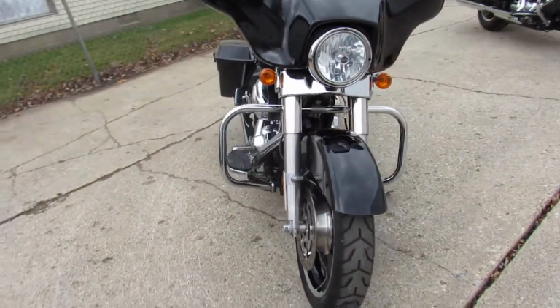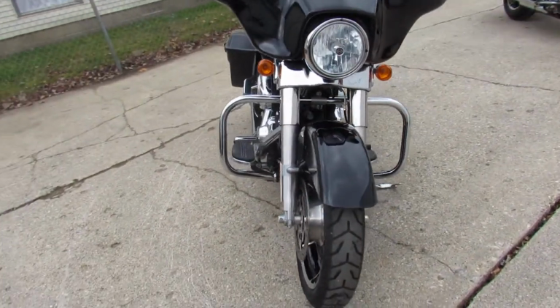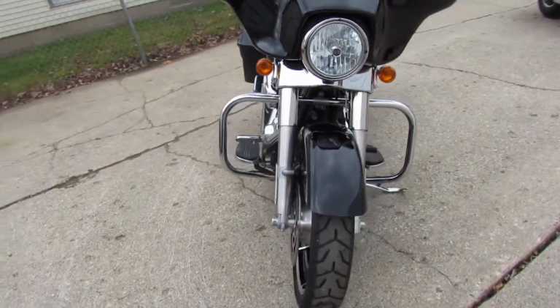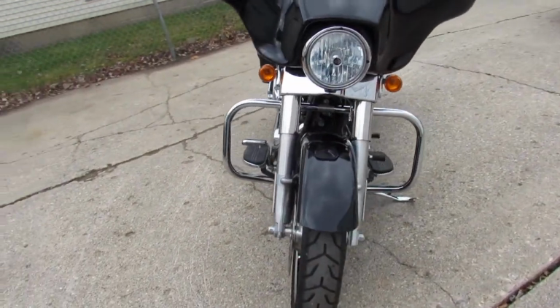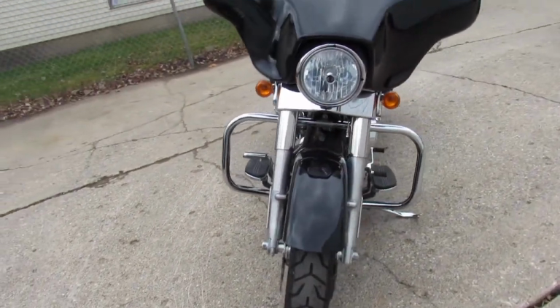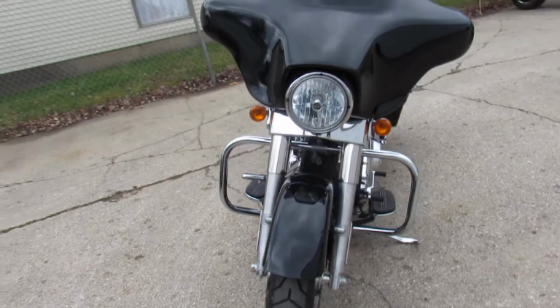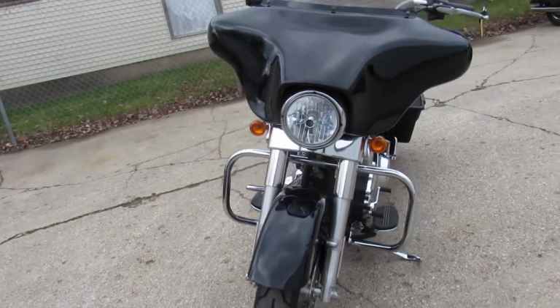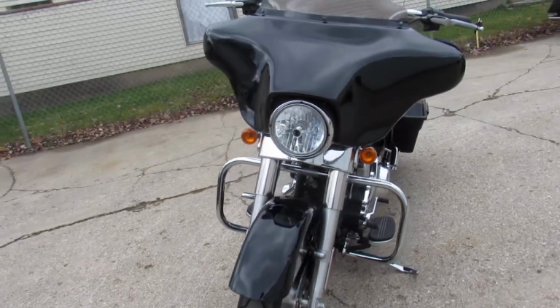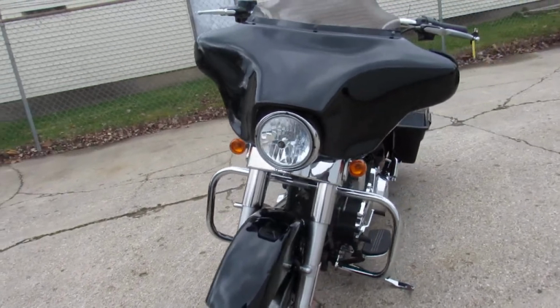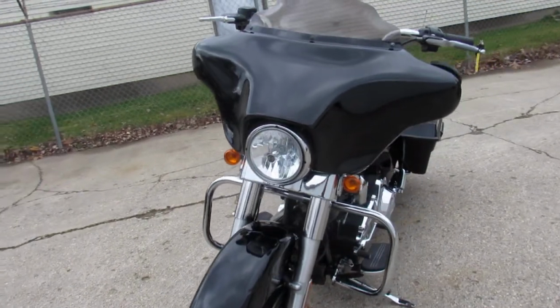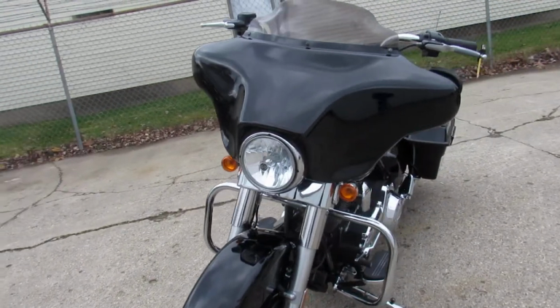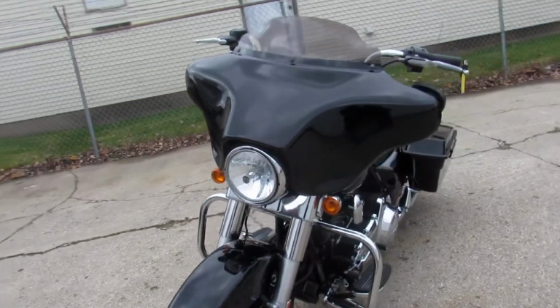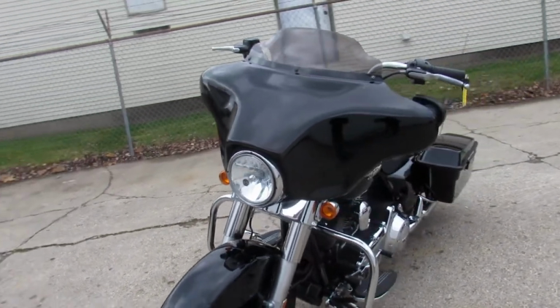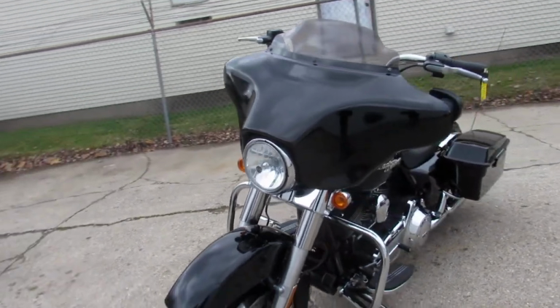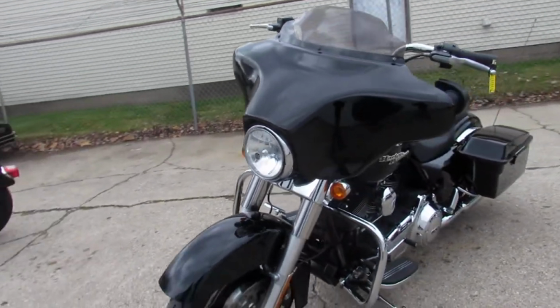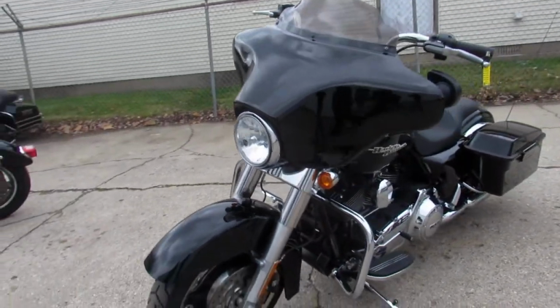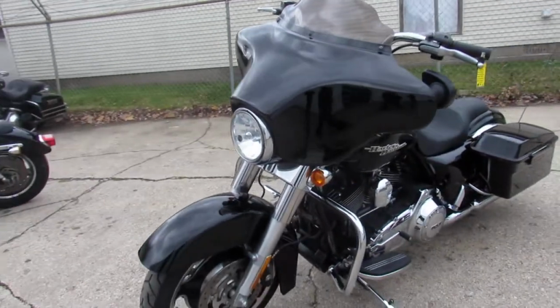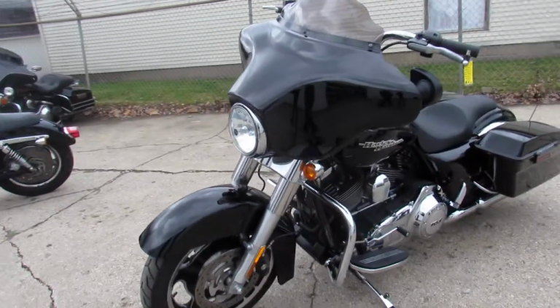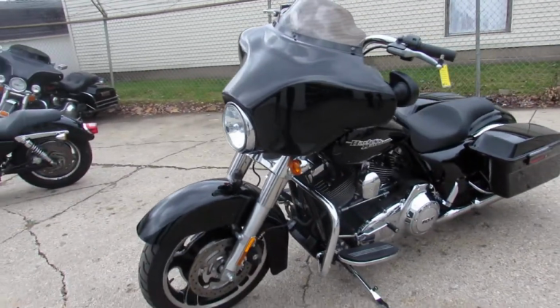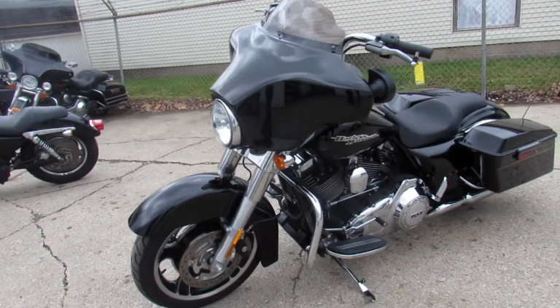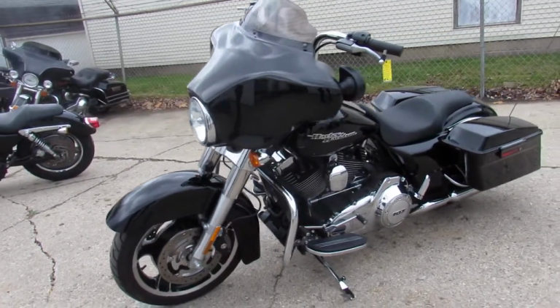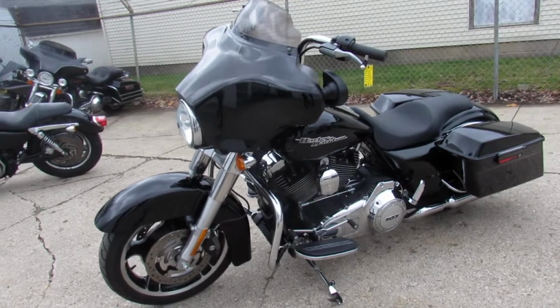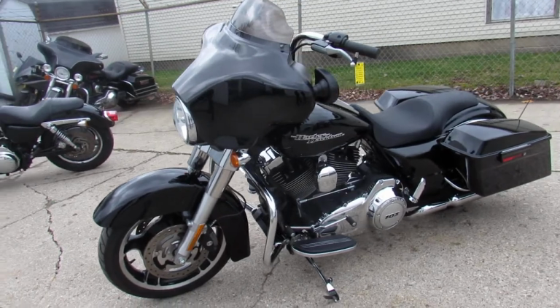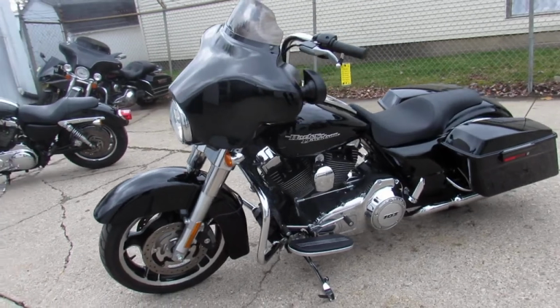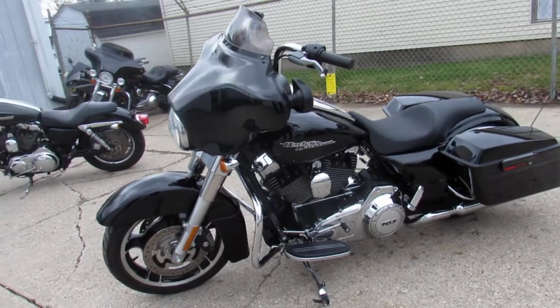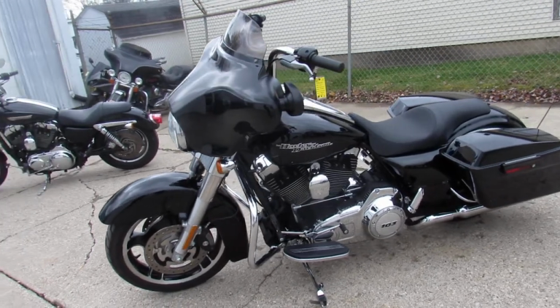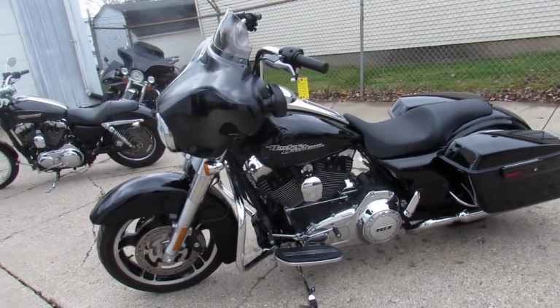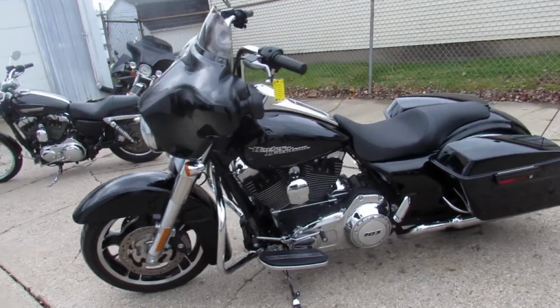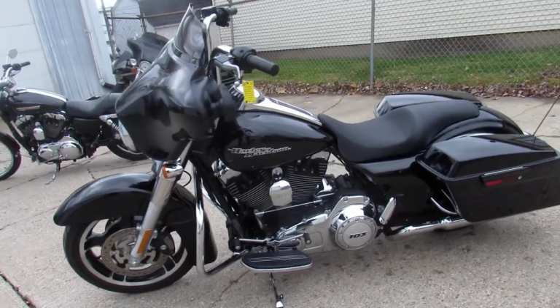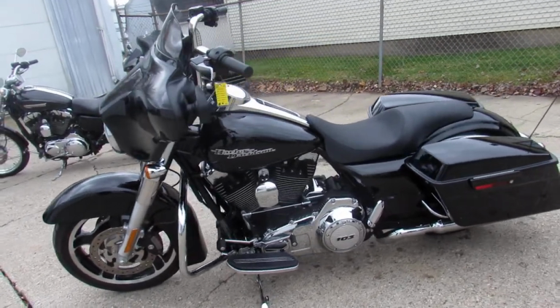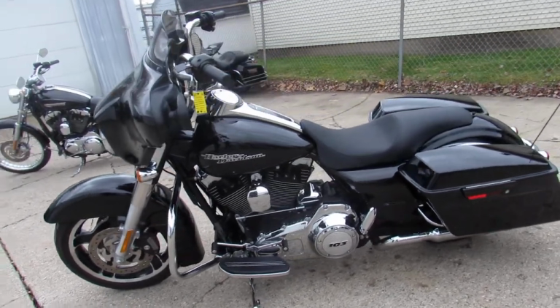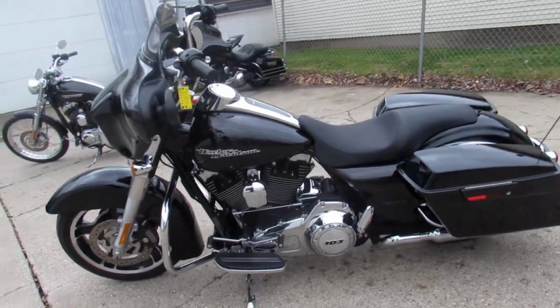This one here is a 2013, only 12,898 miles guys. Sharp vivid black paint, tons of chrome — it's just an overall super clean Street Glide.